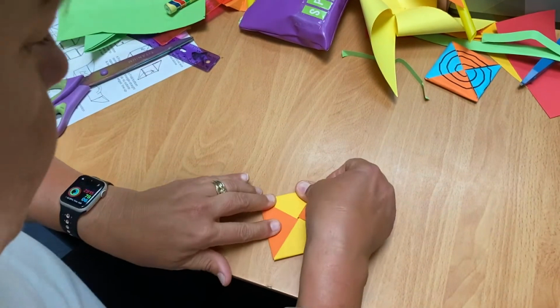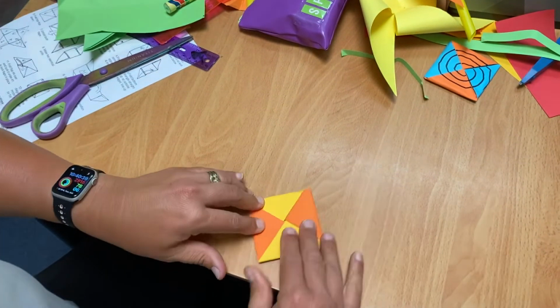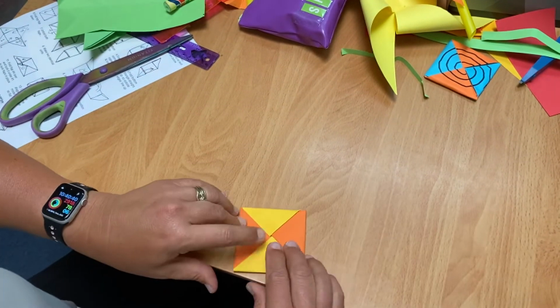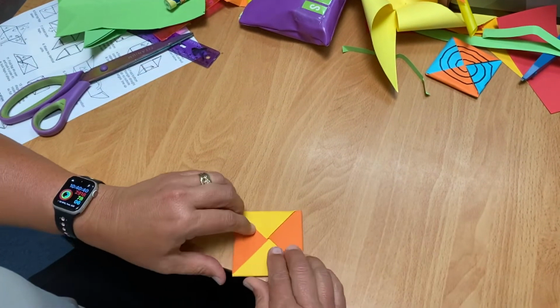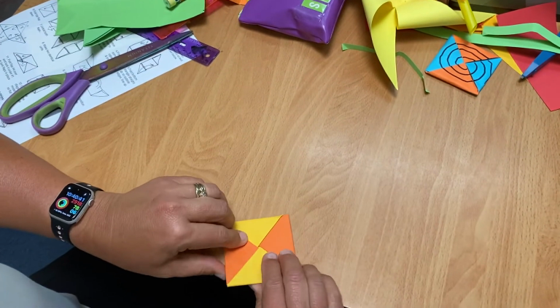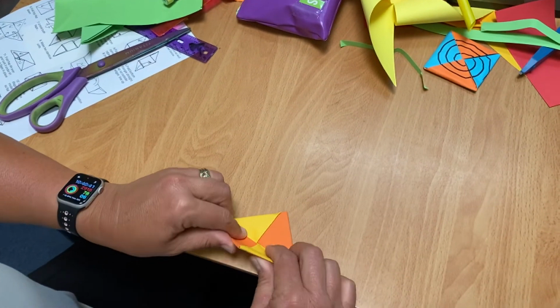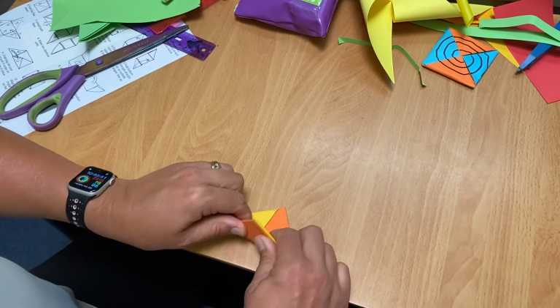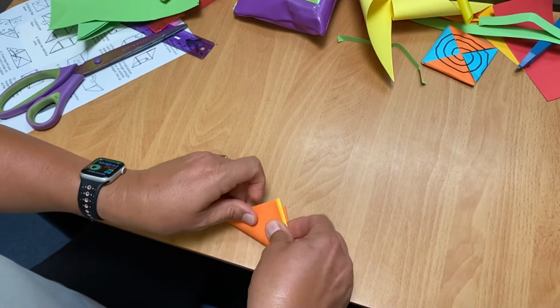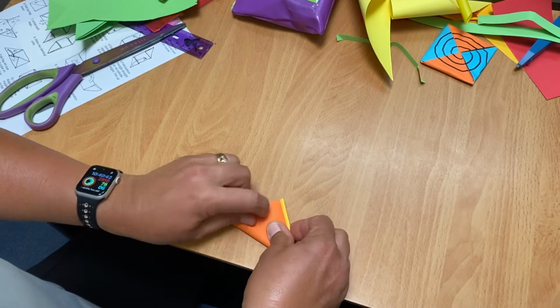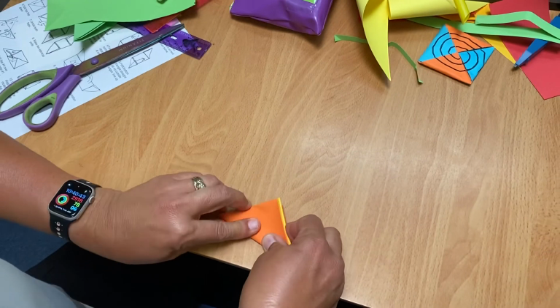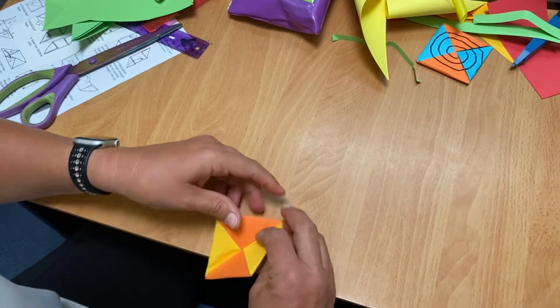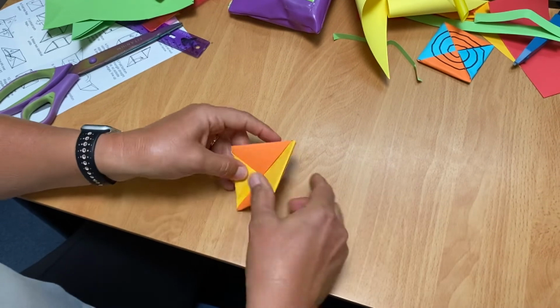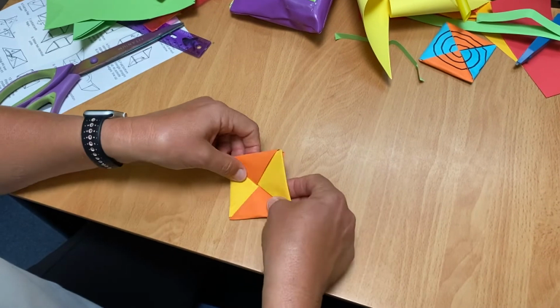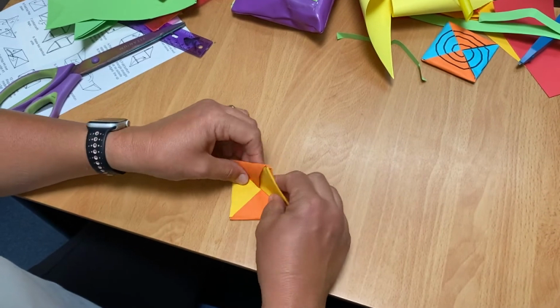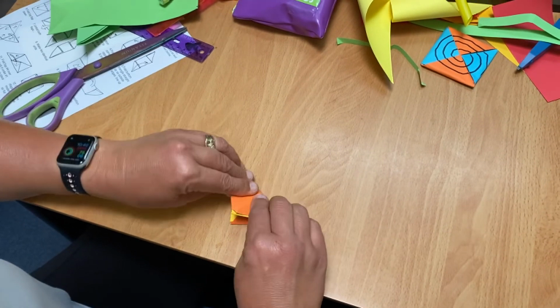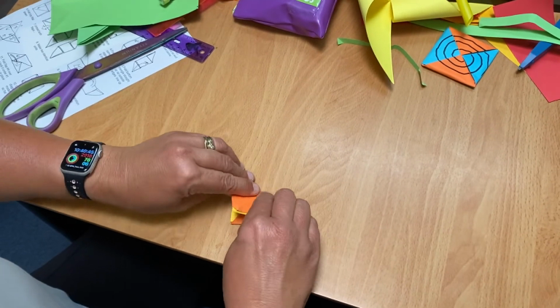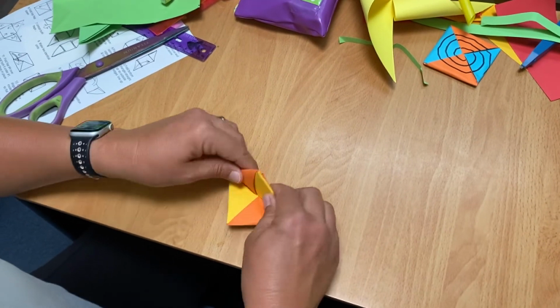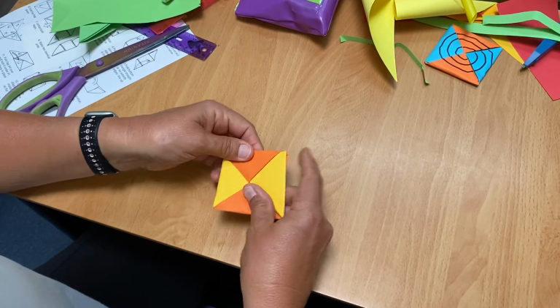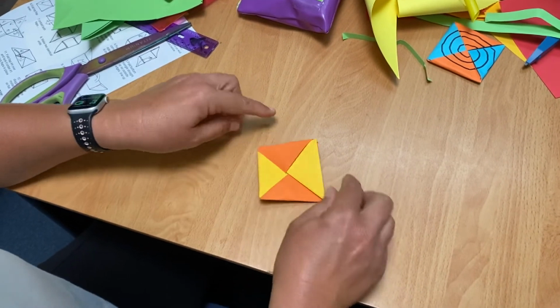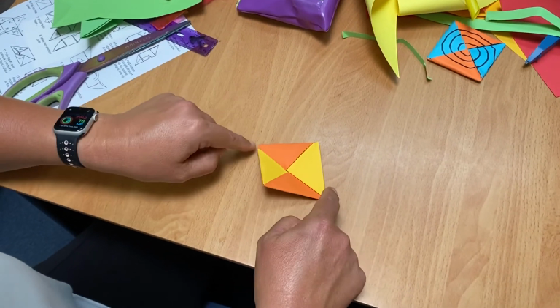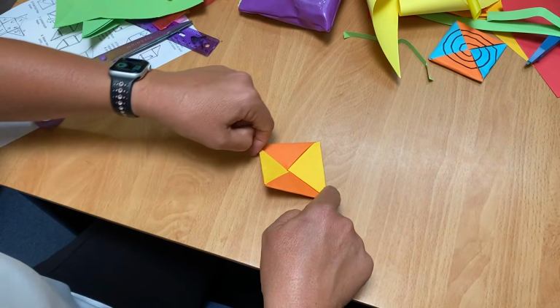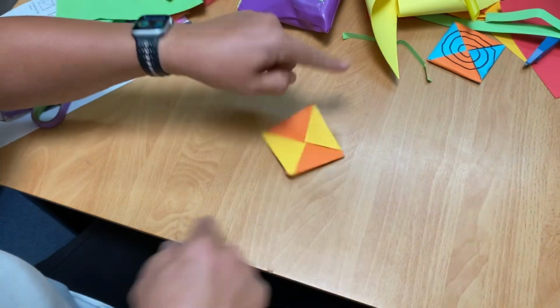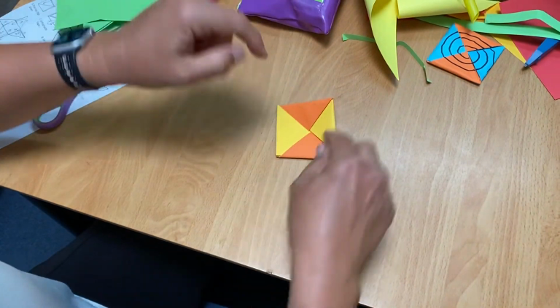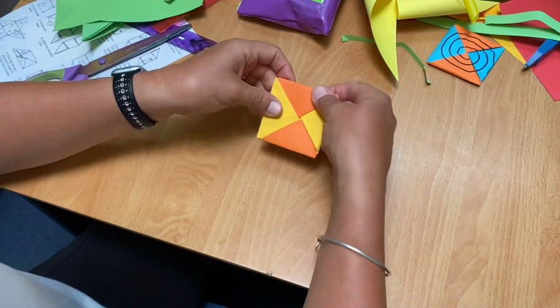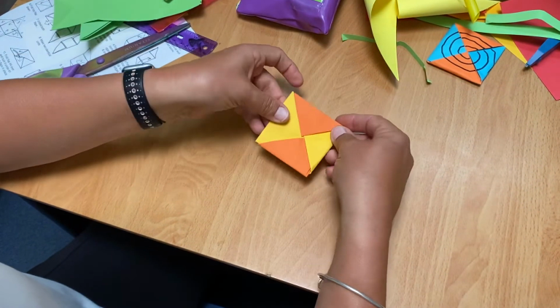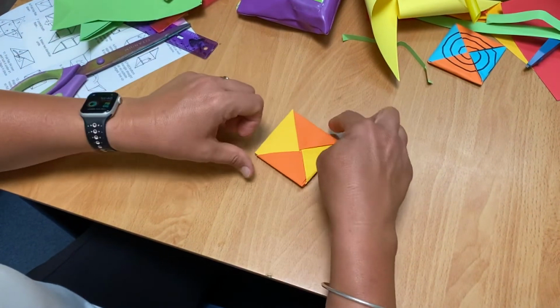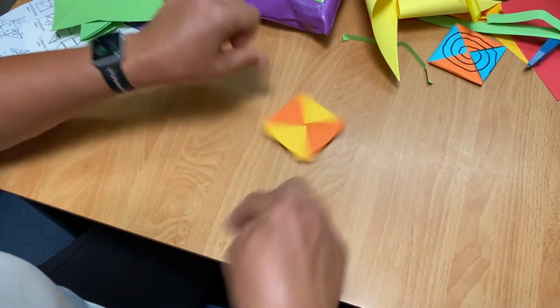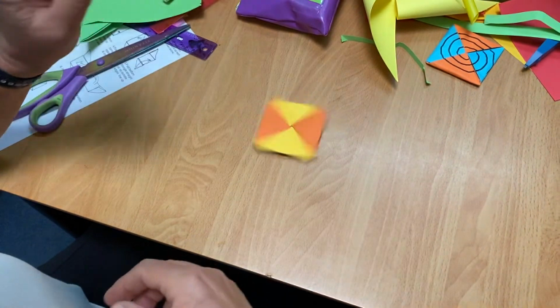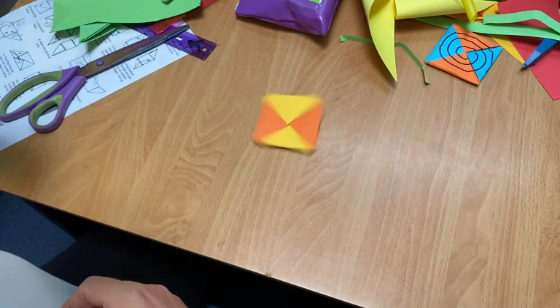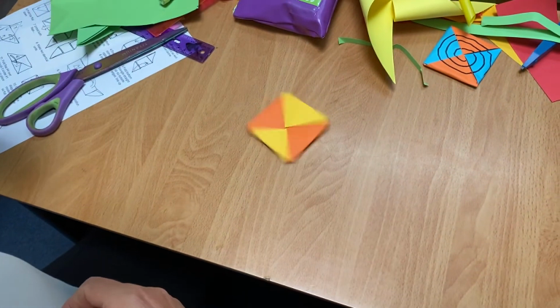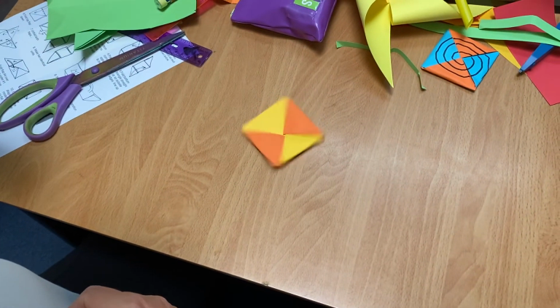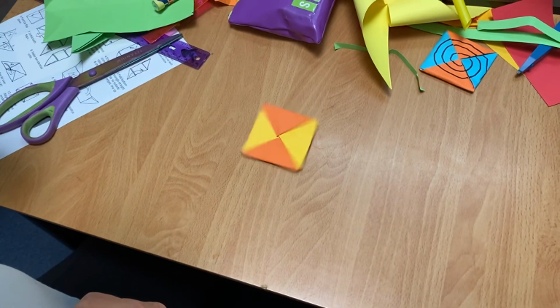Fold it in half a bit there, and the other way, just so it's not completely flat. Now you can spin it — put it on the desk. That looks so good.